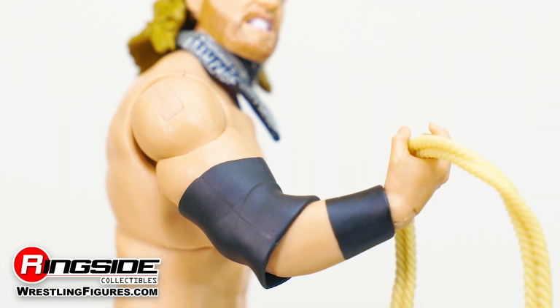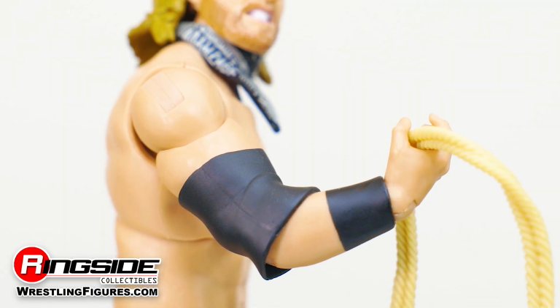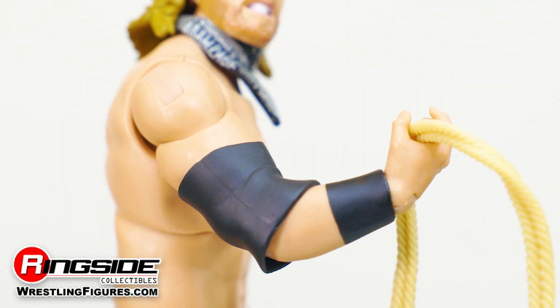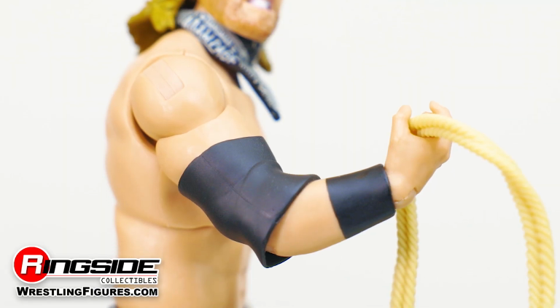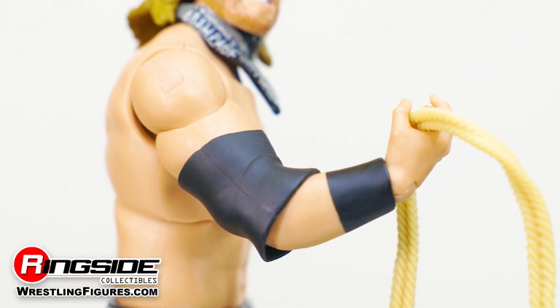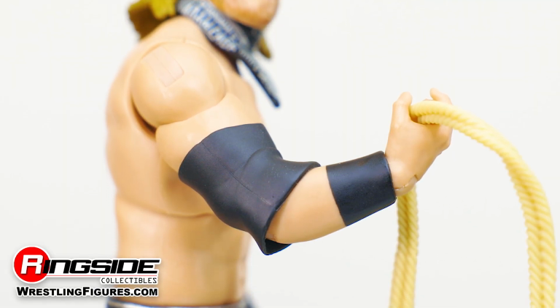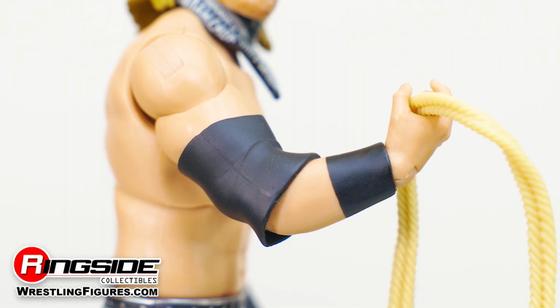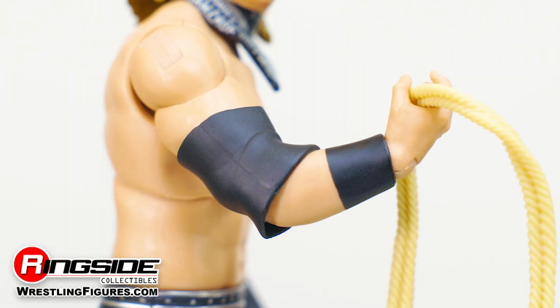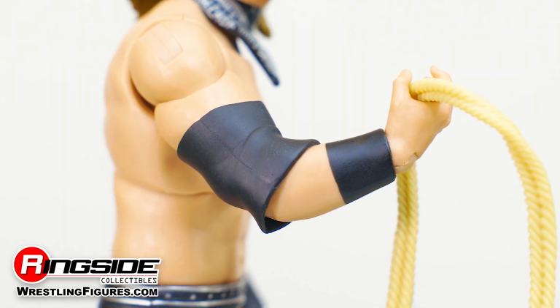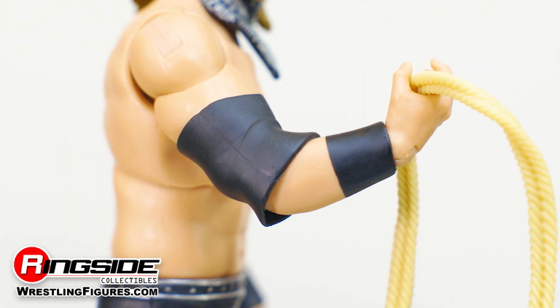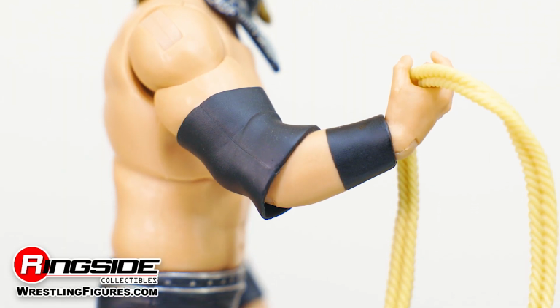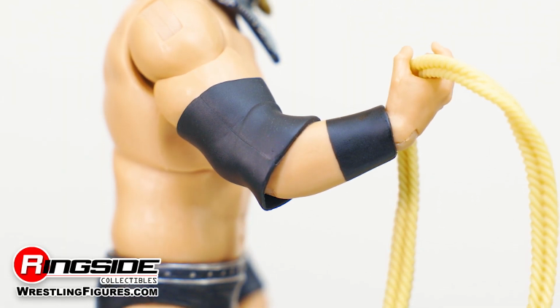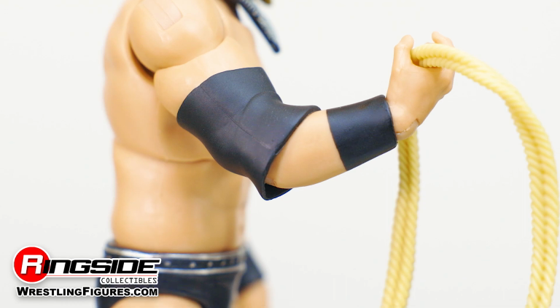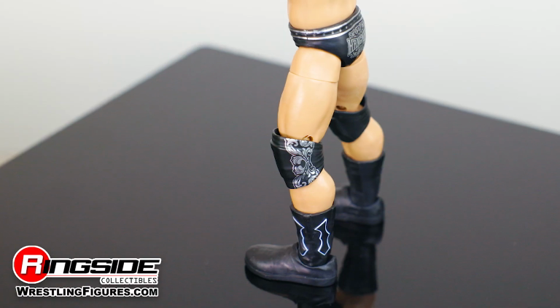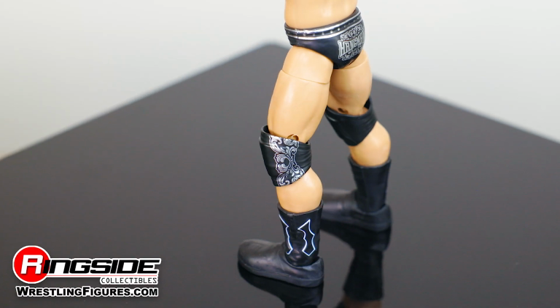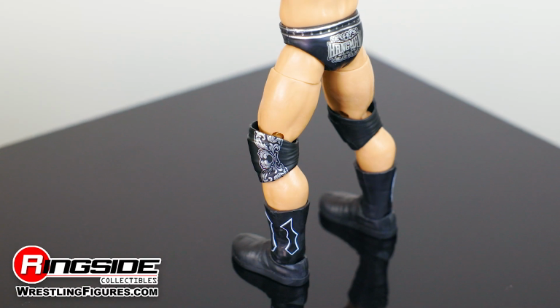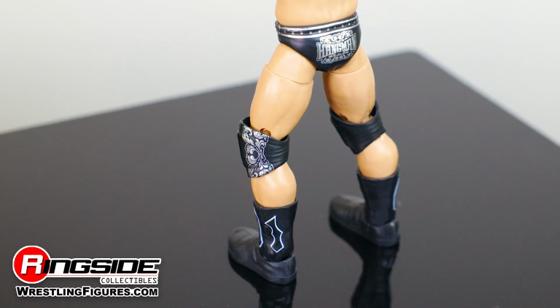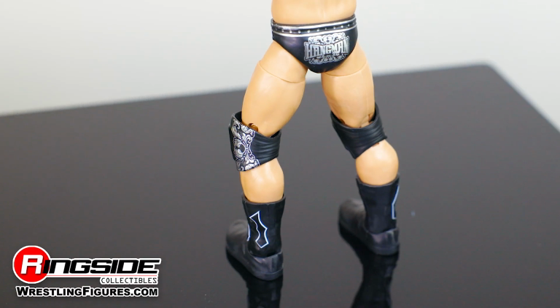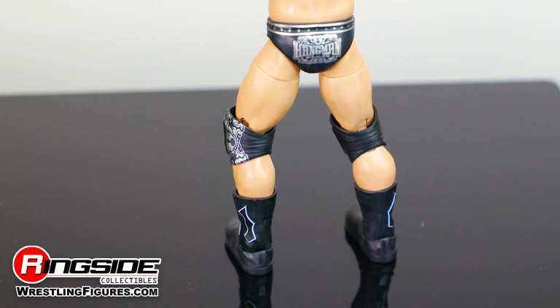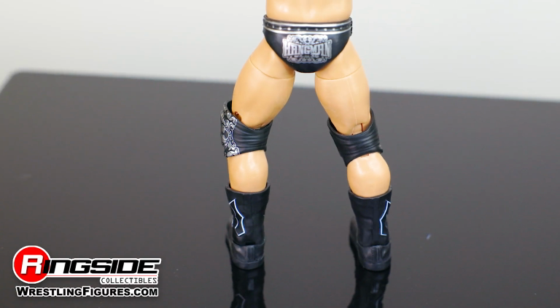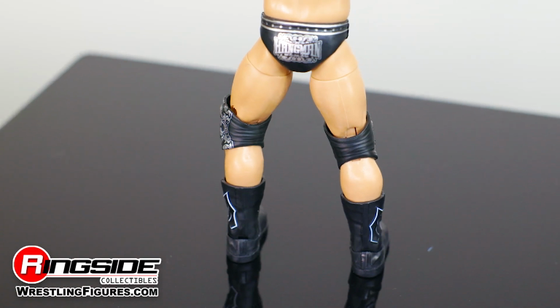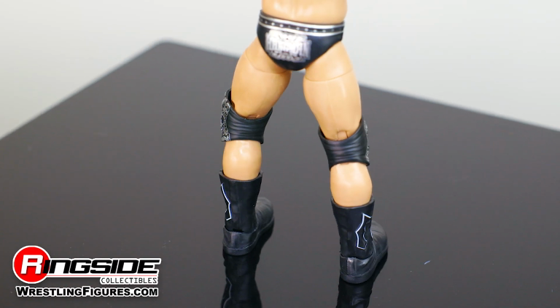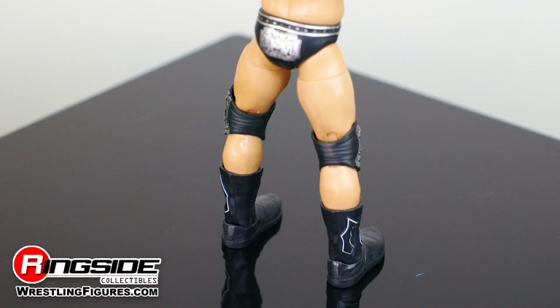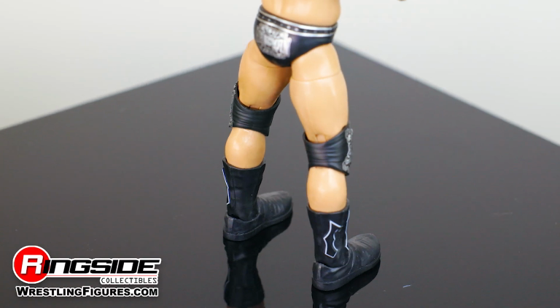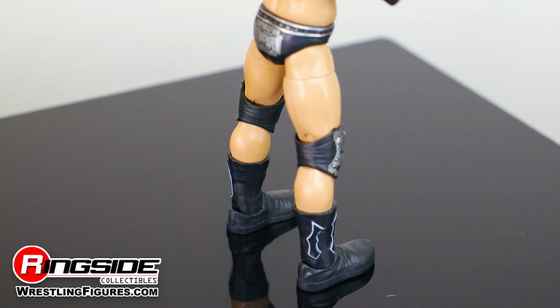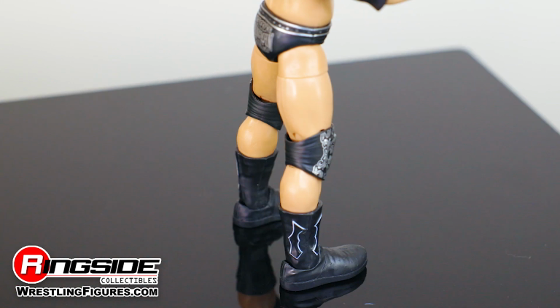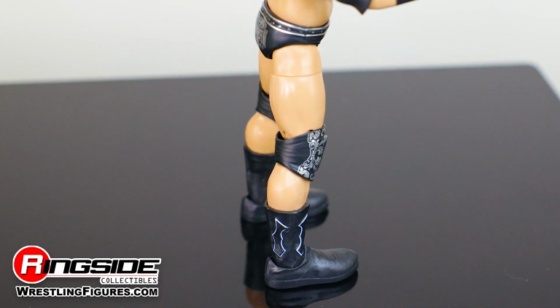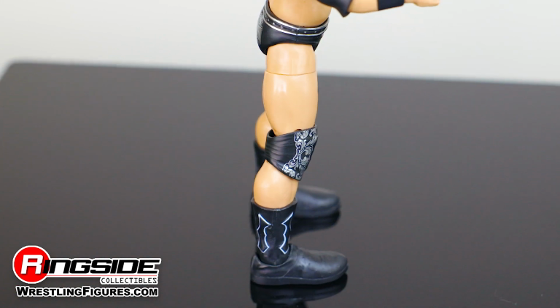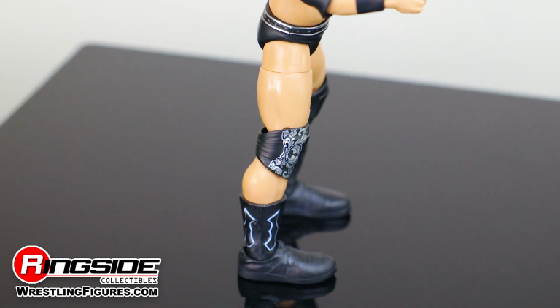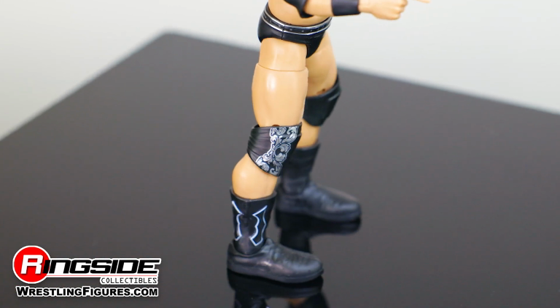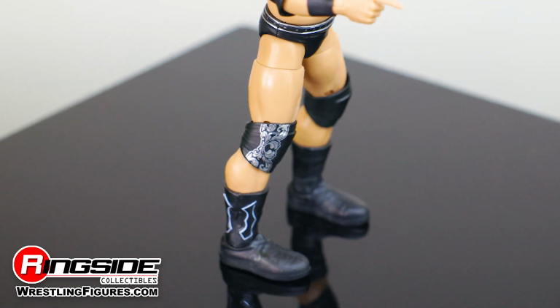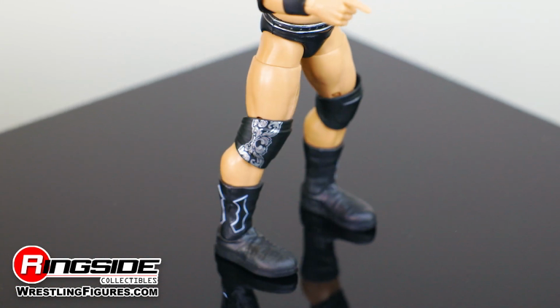The figure also comes with painted-on wrist tape, and an adjustable elbow pad wrapped around his right elbow. The action figure is also decked out in black trunks branded in silver font with his Hangman moniker, adjustable knee pads, and black boots.